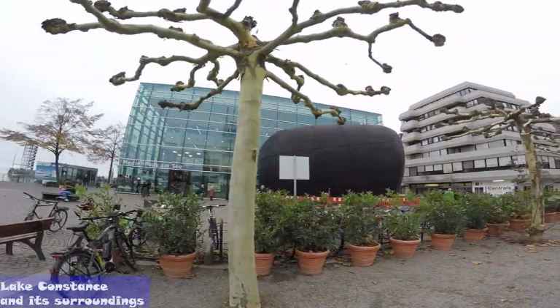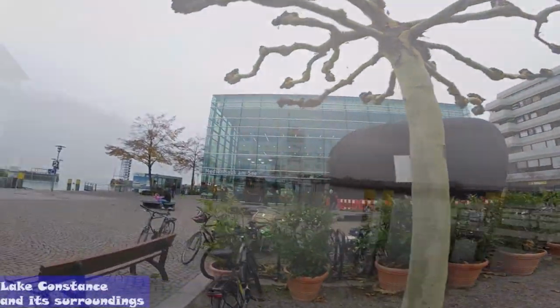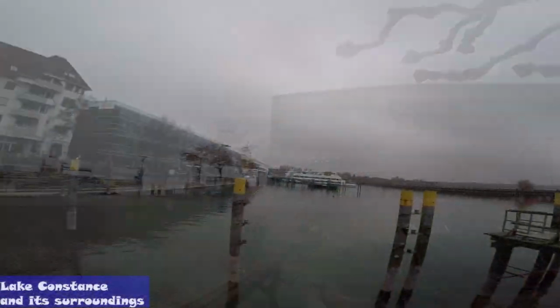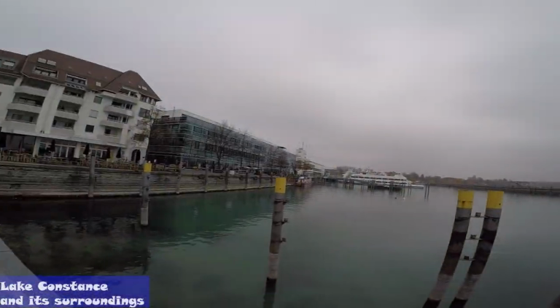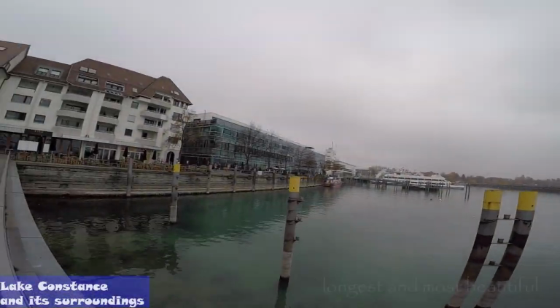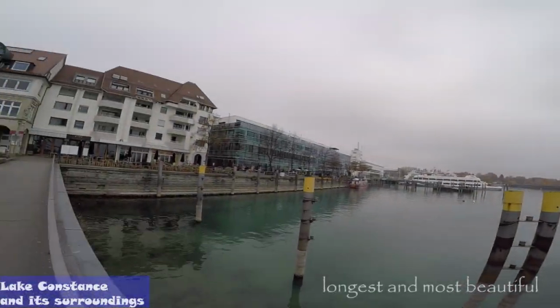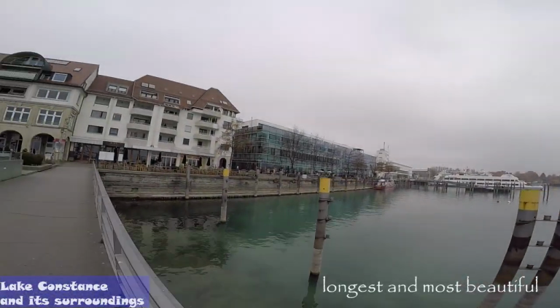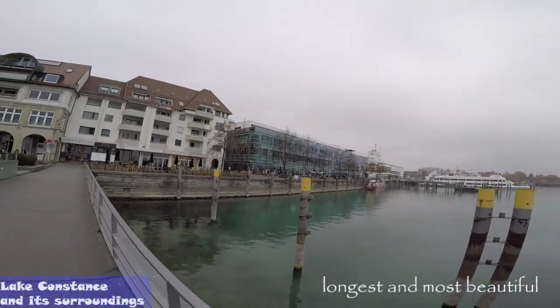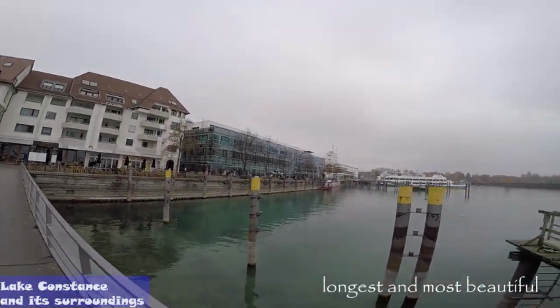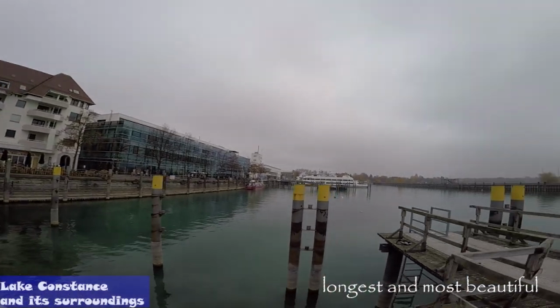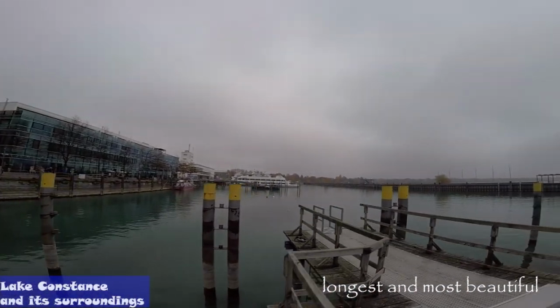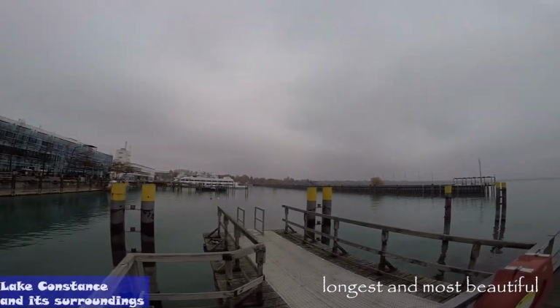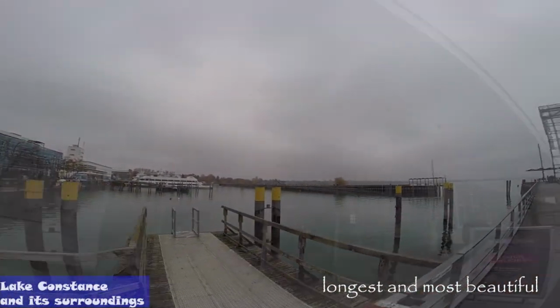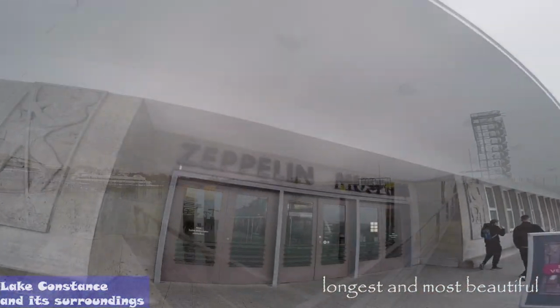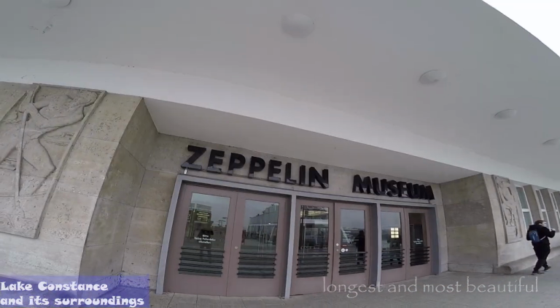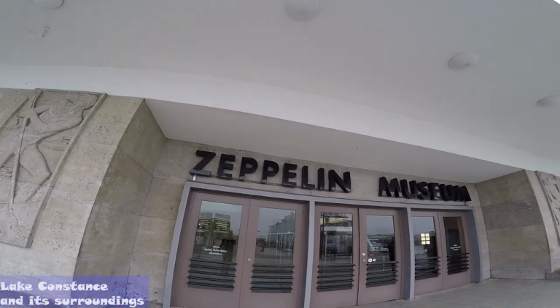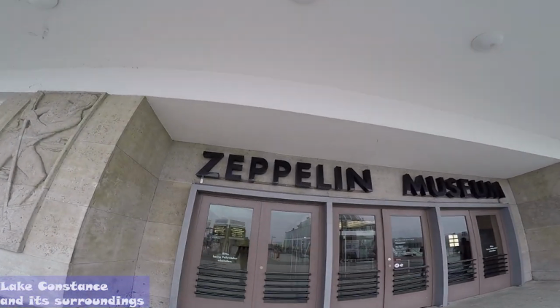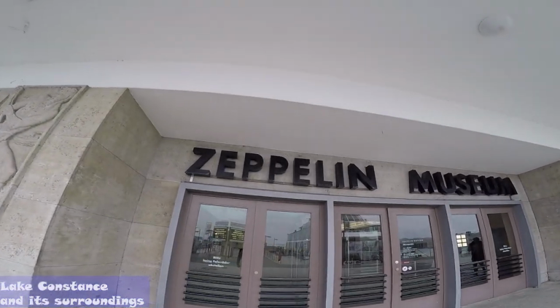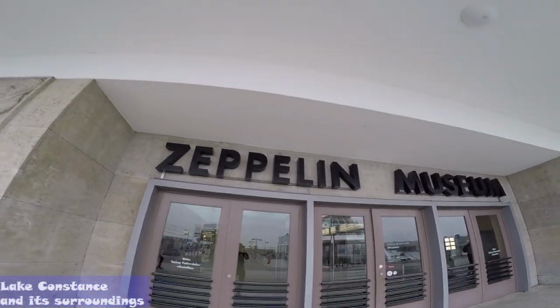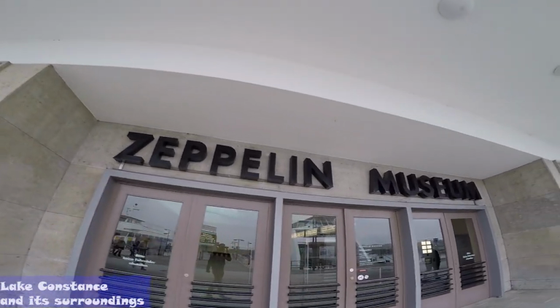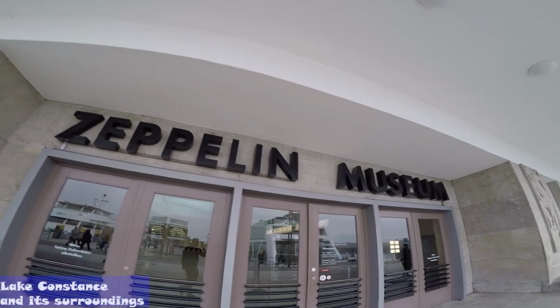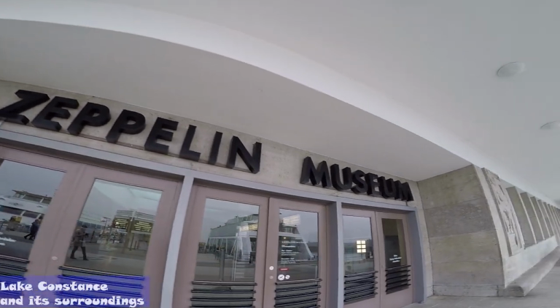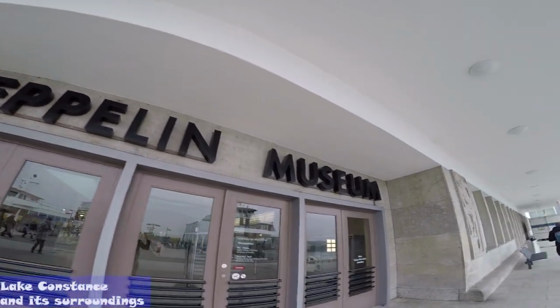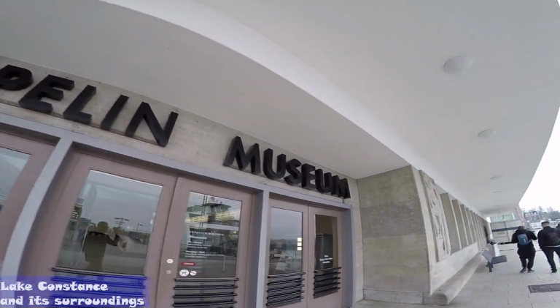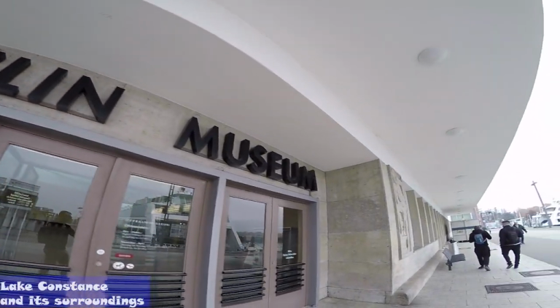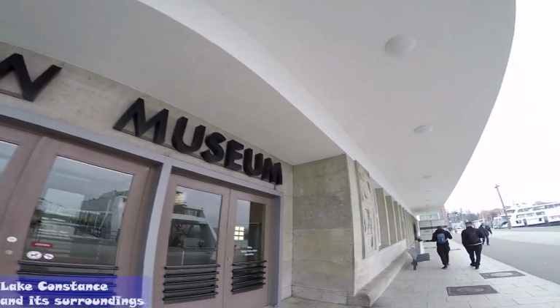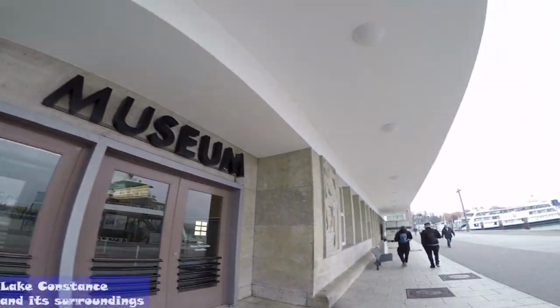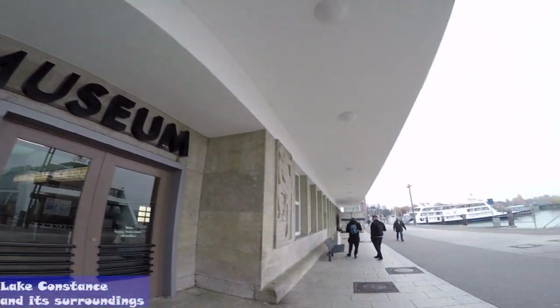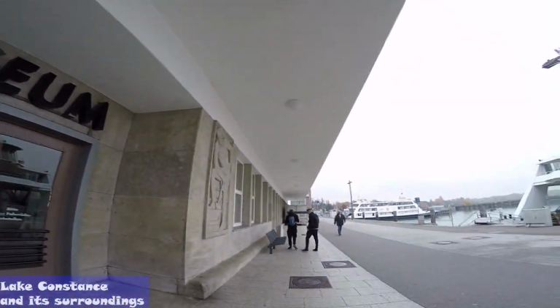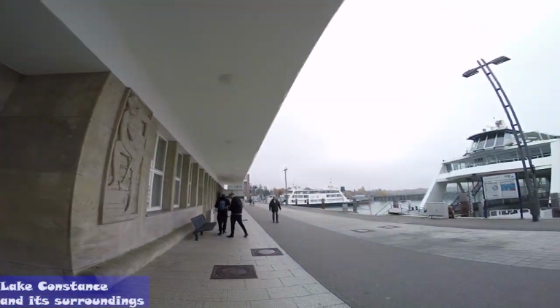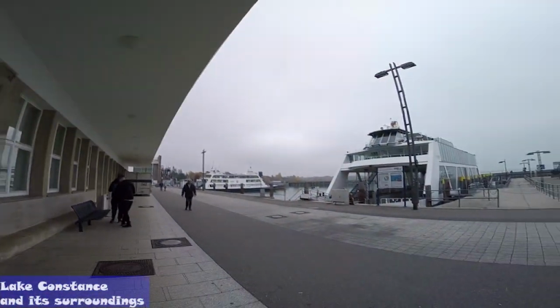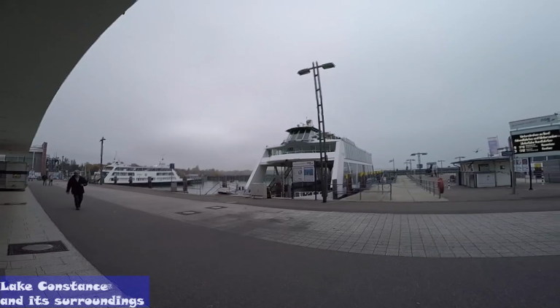The lakeside promenade at Friedrichshafen is one of the longest and most beautiful on Lake Constance. The Zeppelin Museum is a must for all visitors to Friedrichshafen, with the world's largest collection of artifacts concerning the history of airship travel.